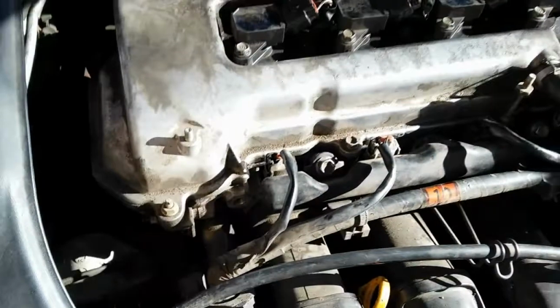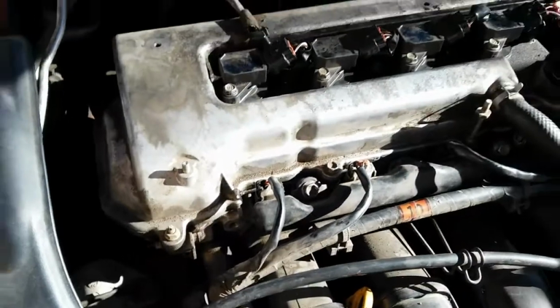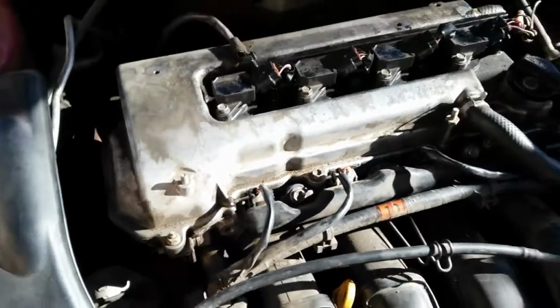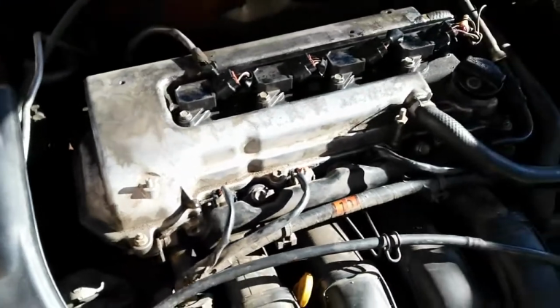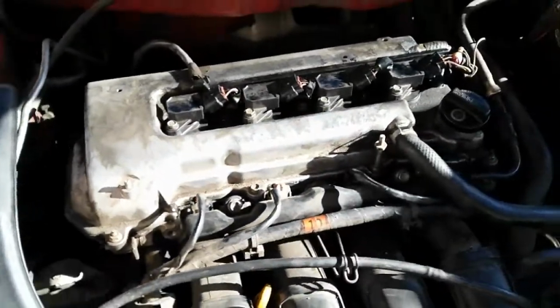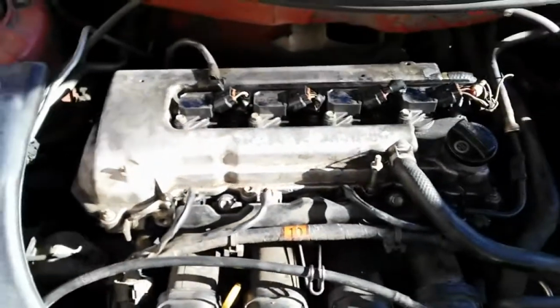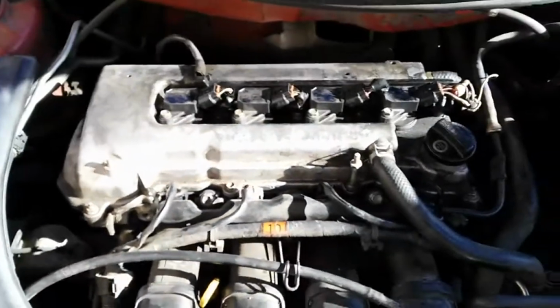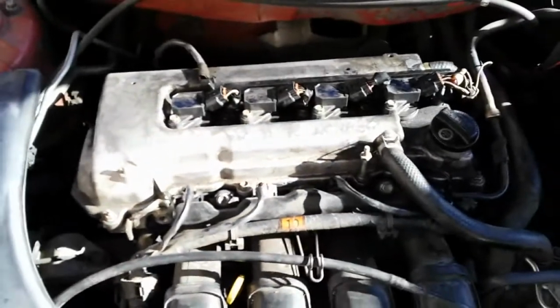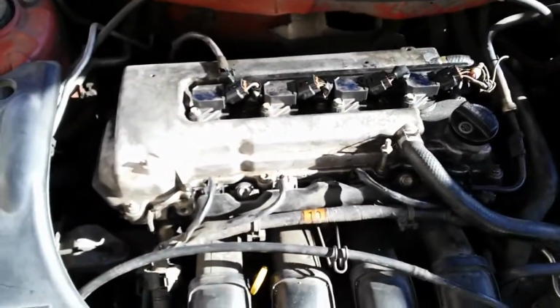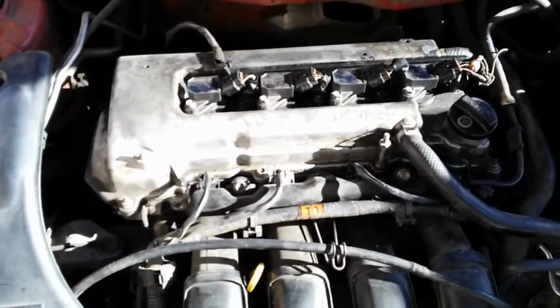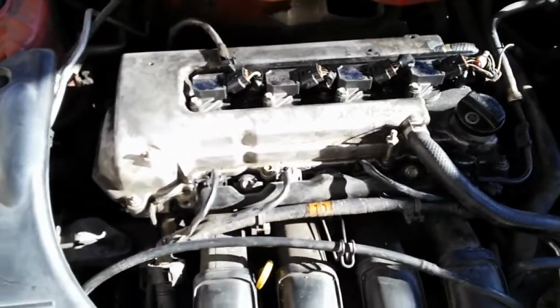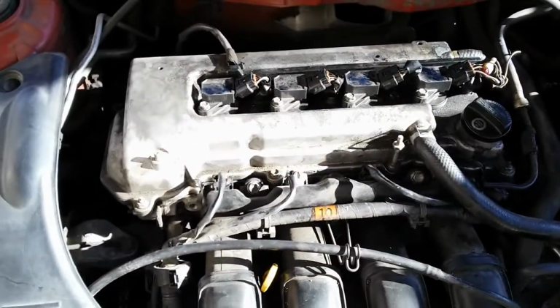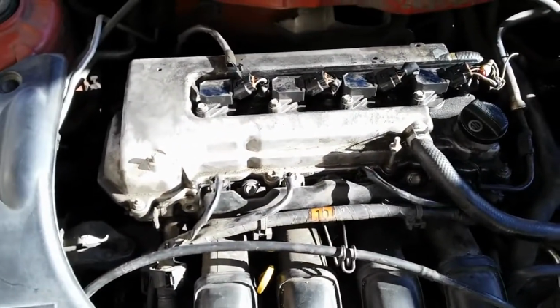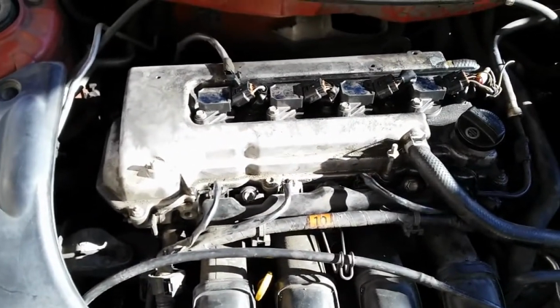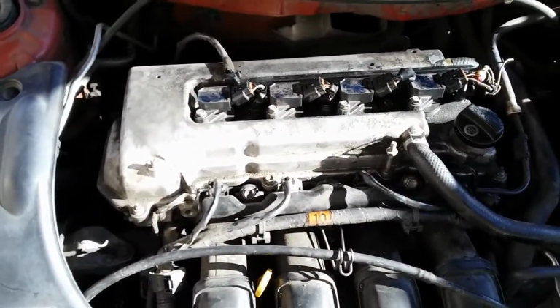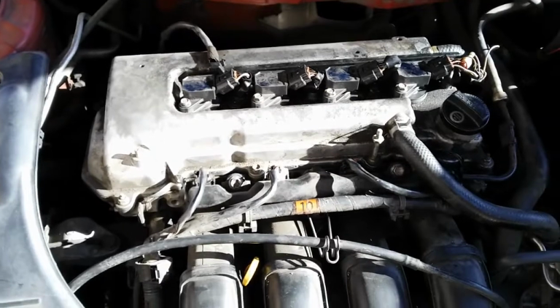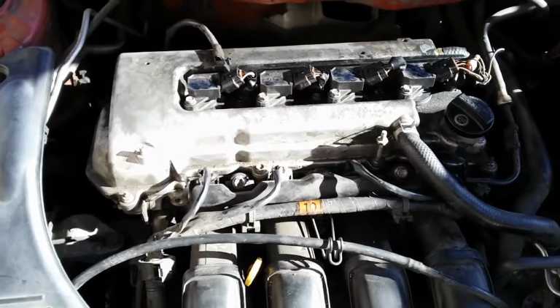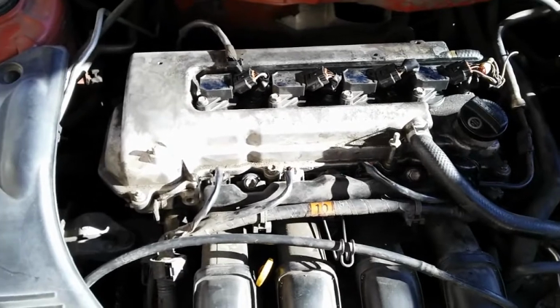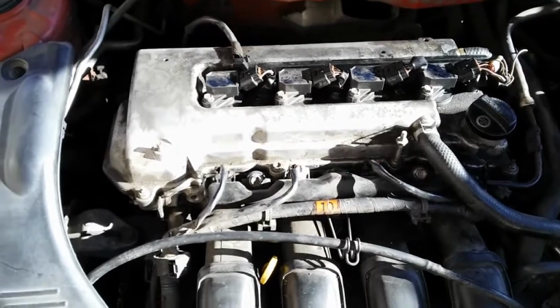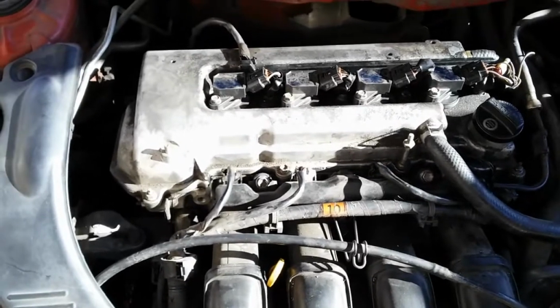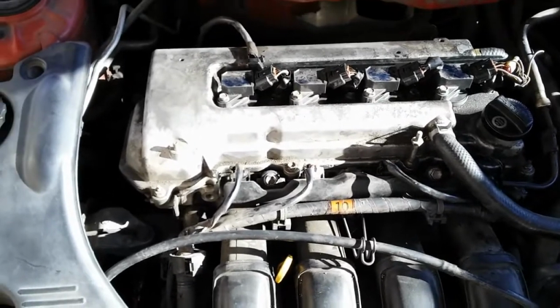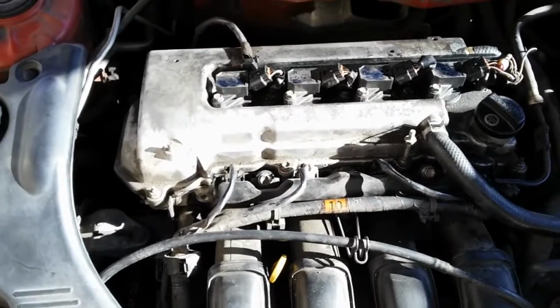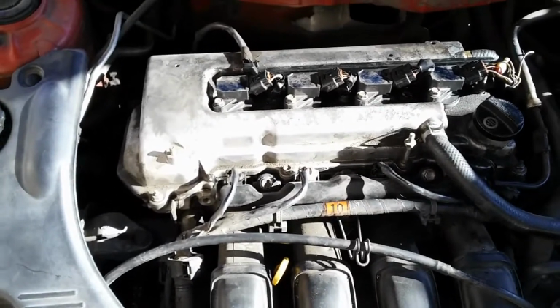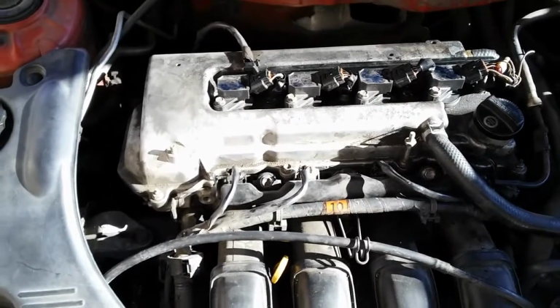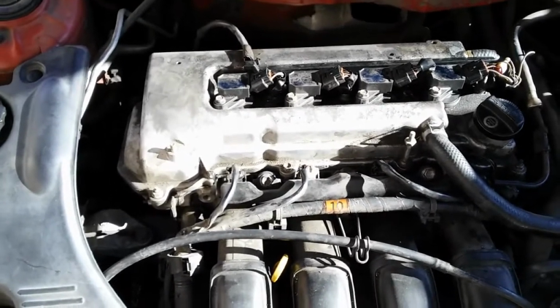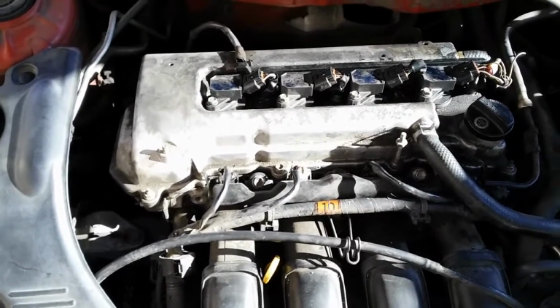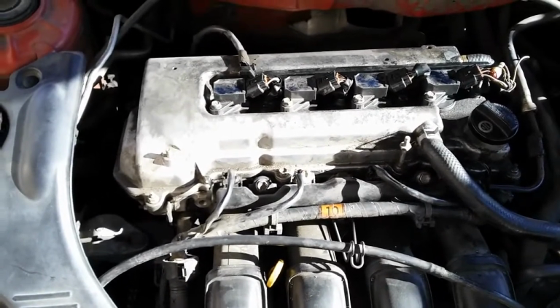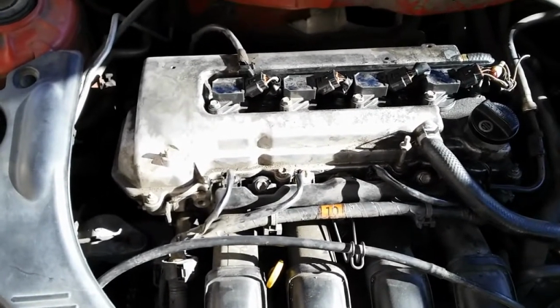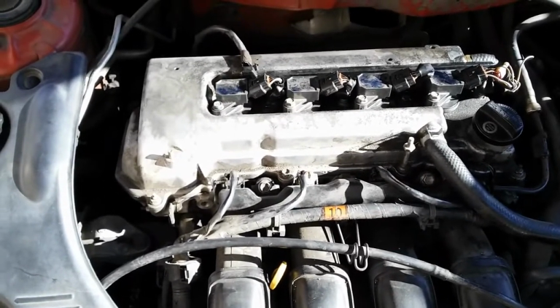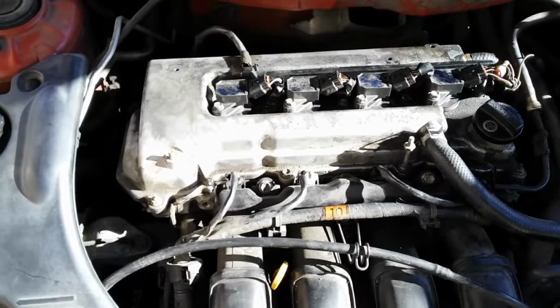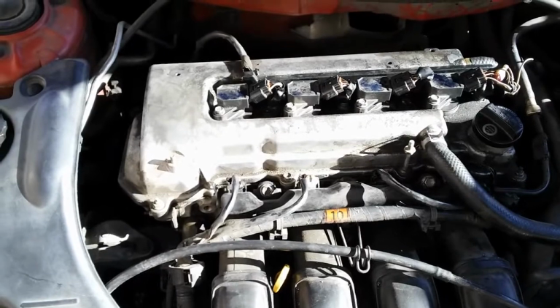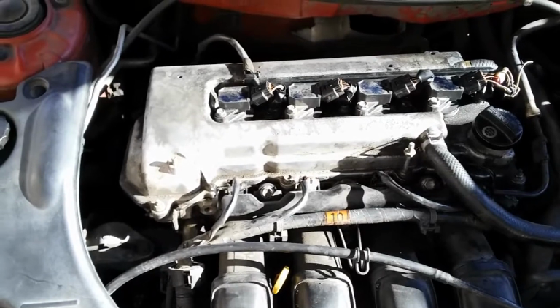Hopefully you guys enjoyed this video, based on a low oil condition which was causing problems on the VVT system on this 2000 Toyota Celica GT with the 1.8 liter engine.